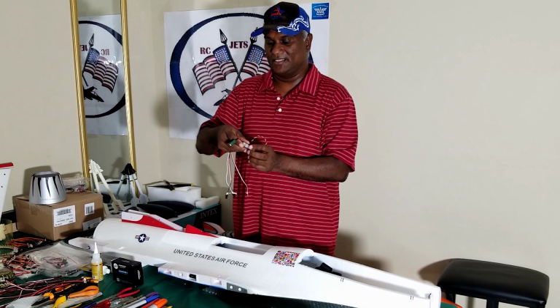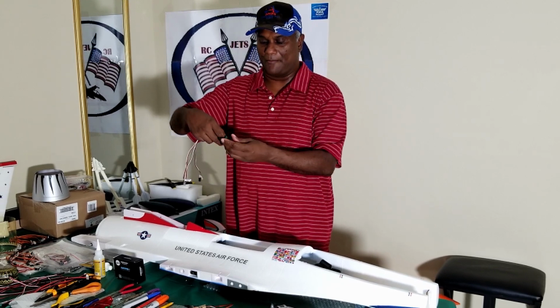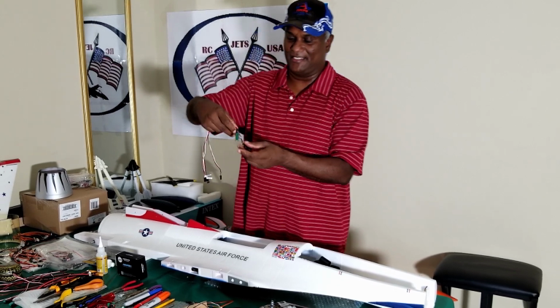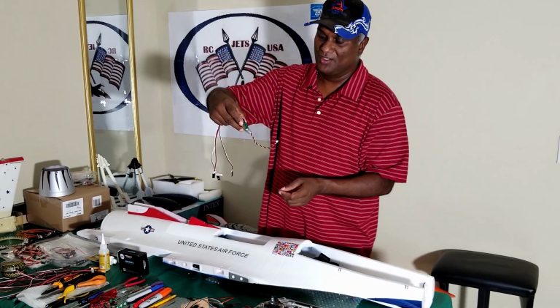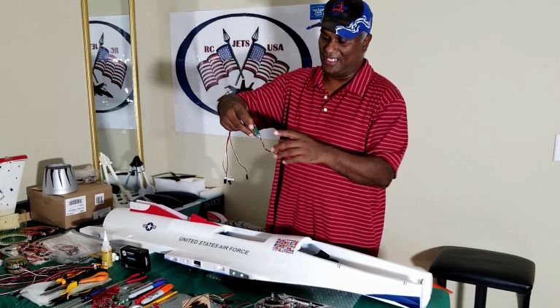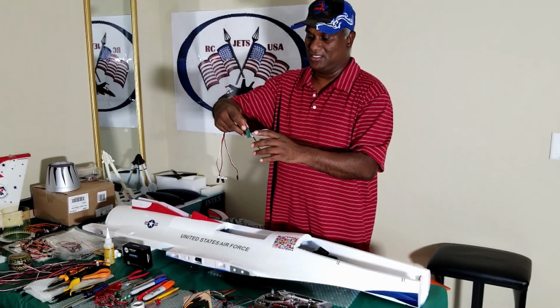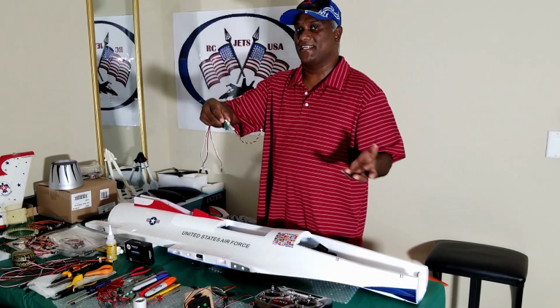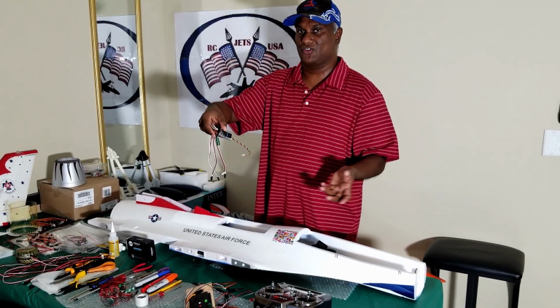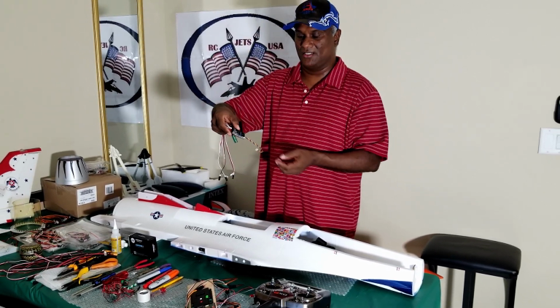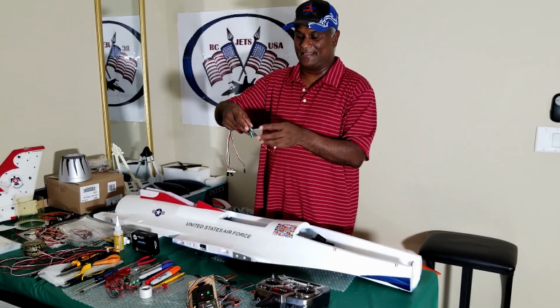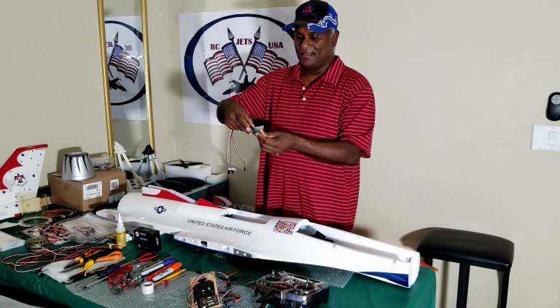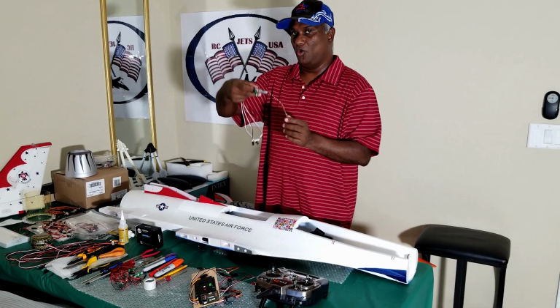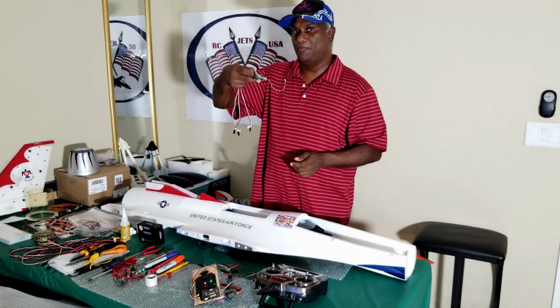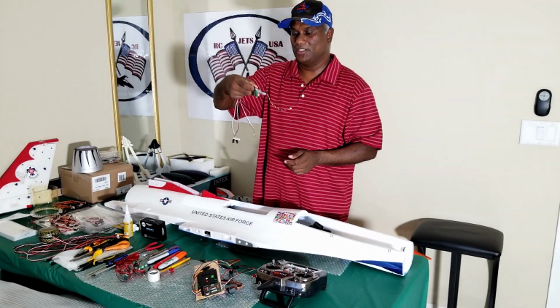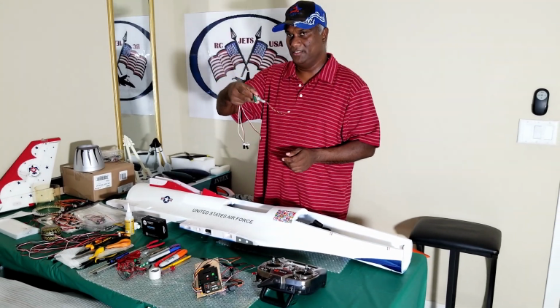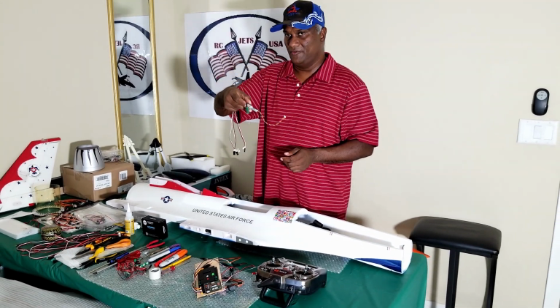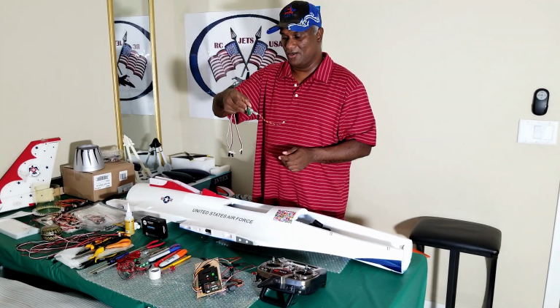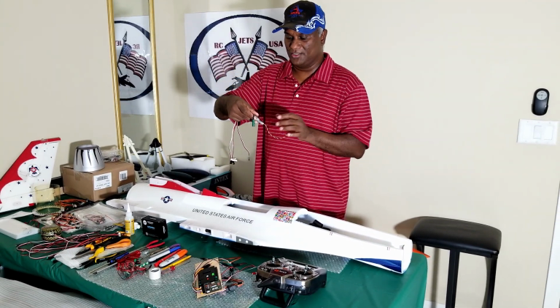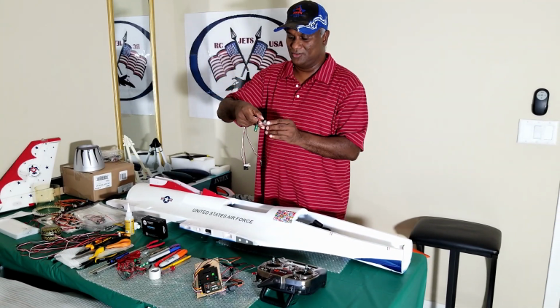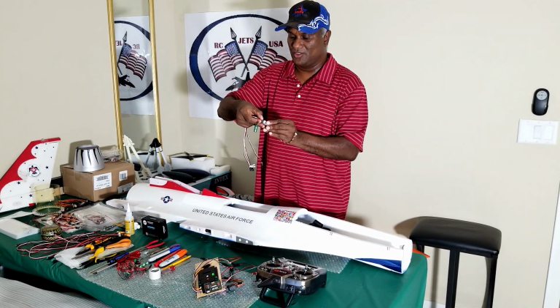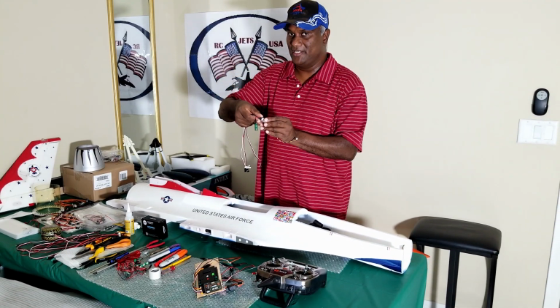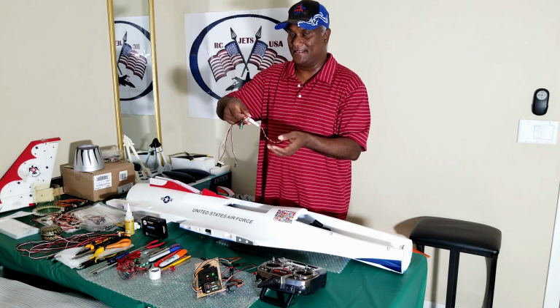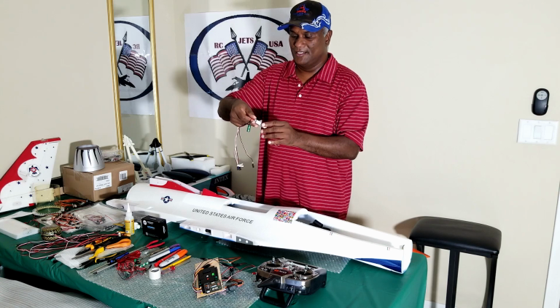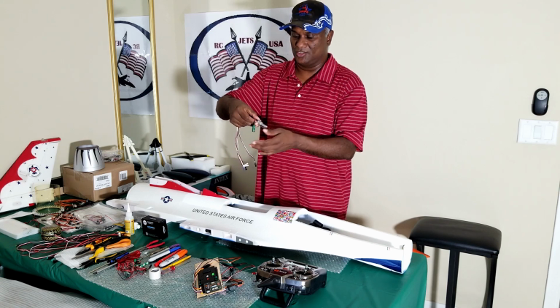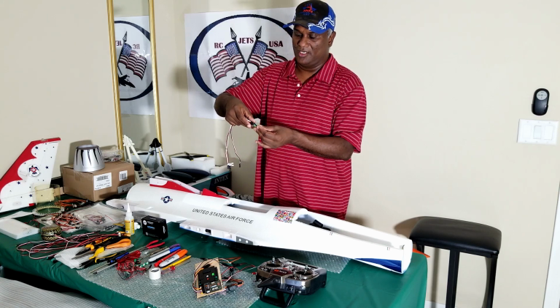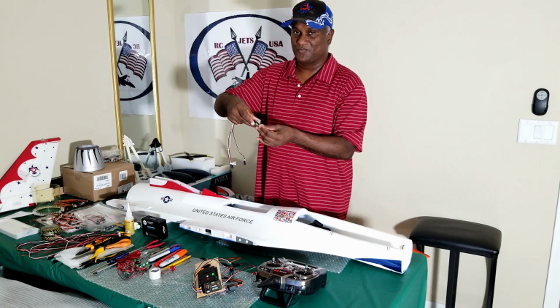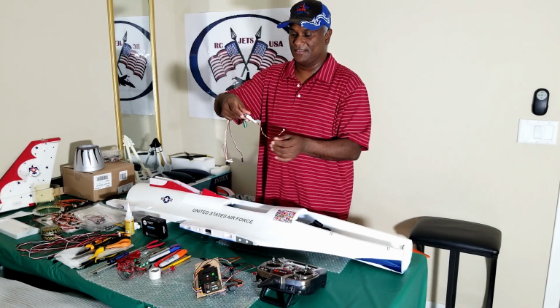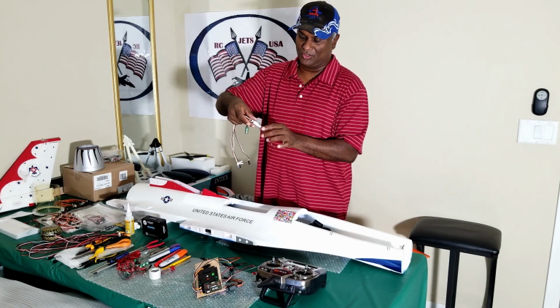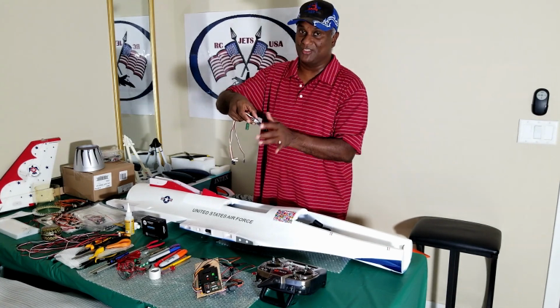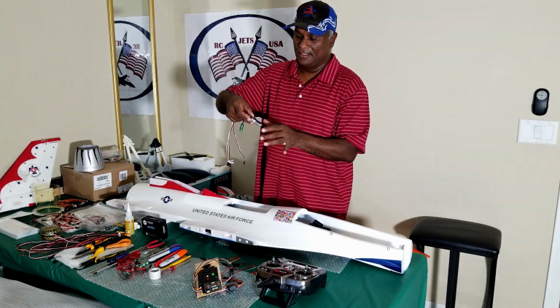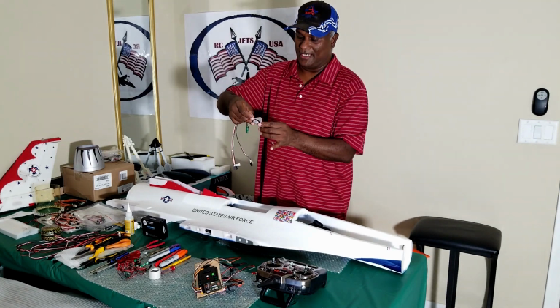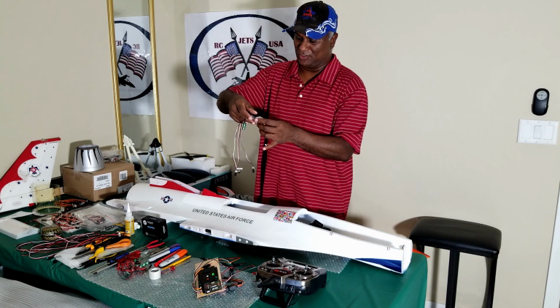There is also a capacitor here. So if there is voltage fluctuation or anything like that, this holds the power for a little longer, so those fluctuations will be eliminated. That's good for any system — it comes with it, so I have that as well.